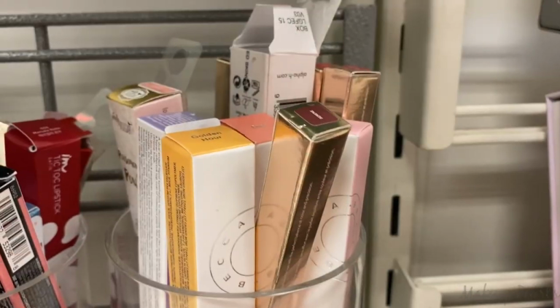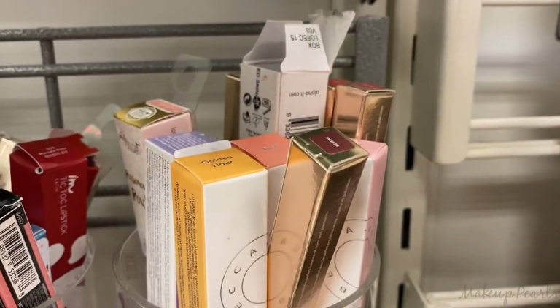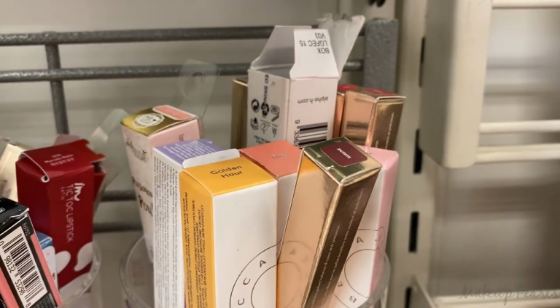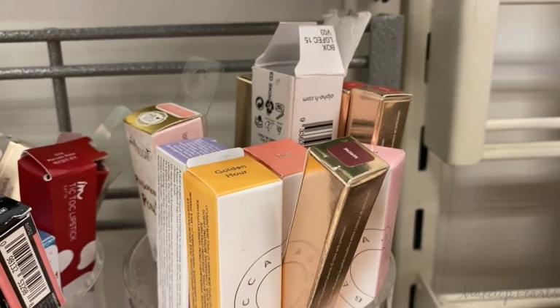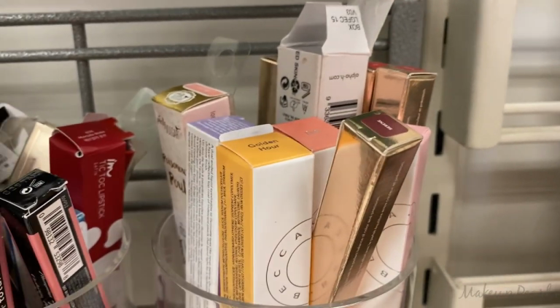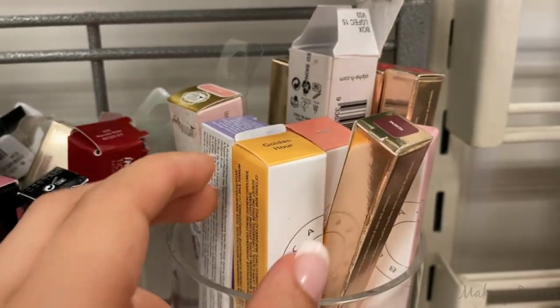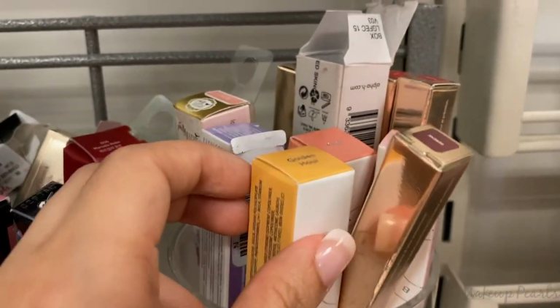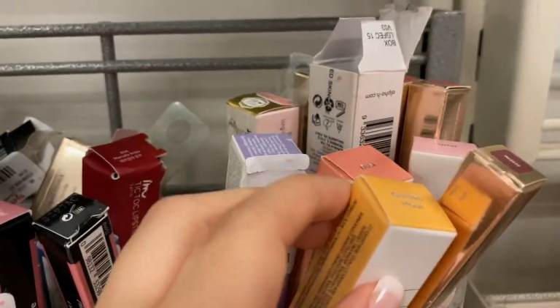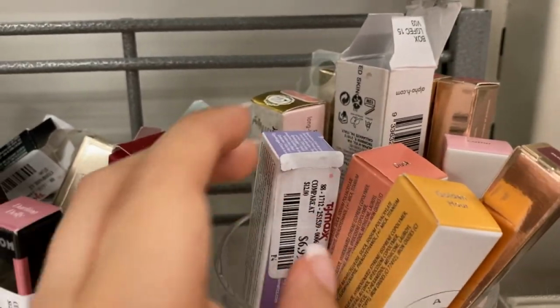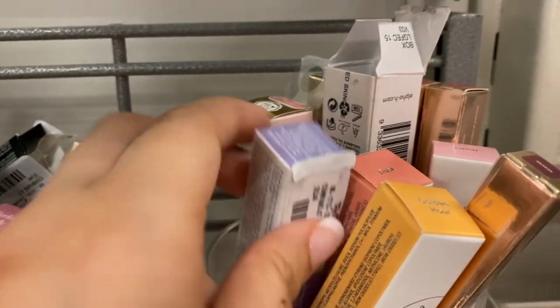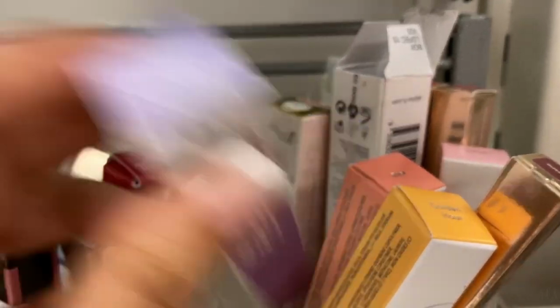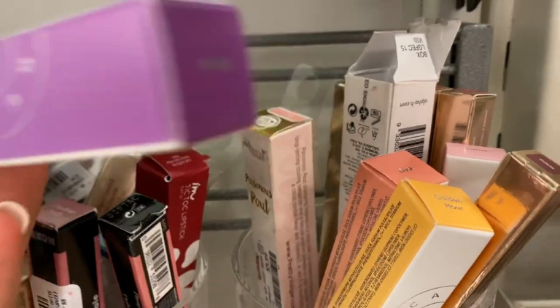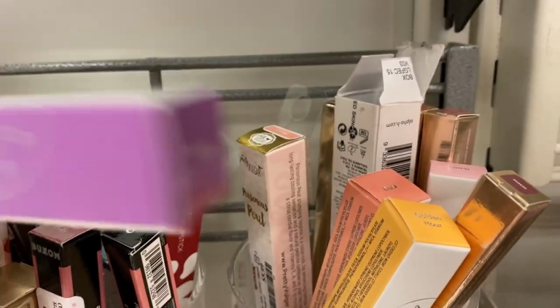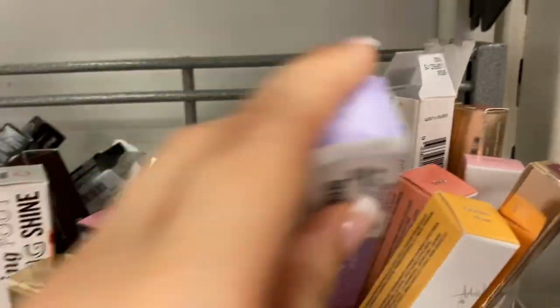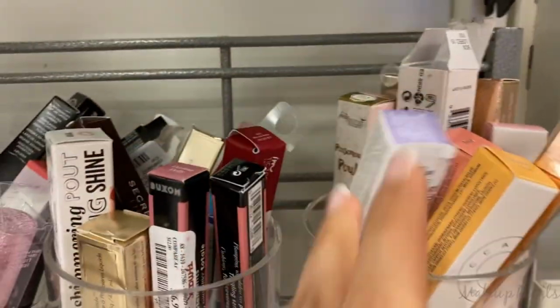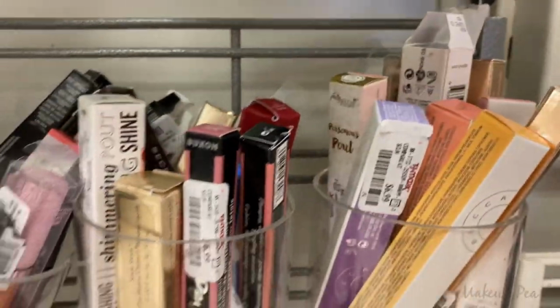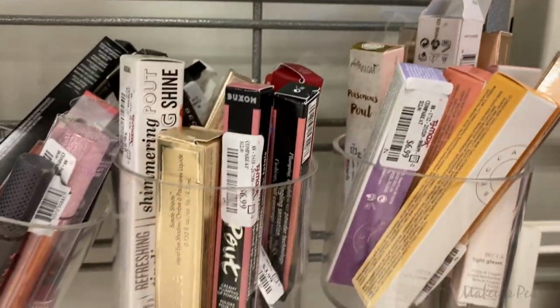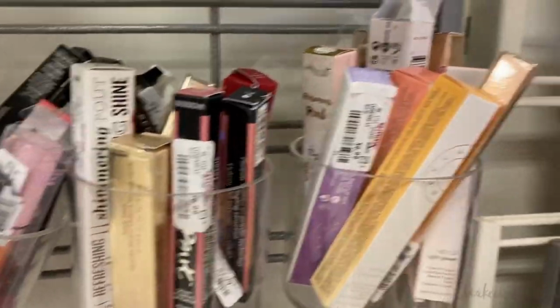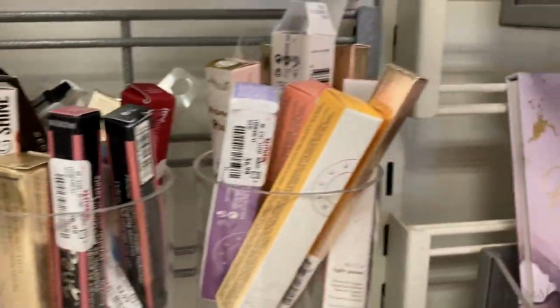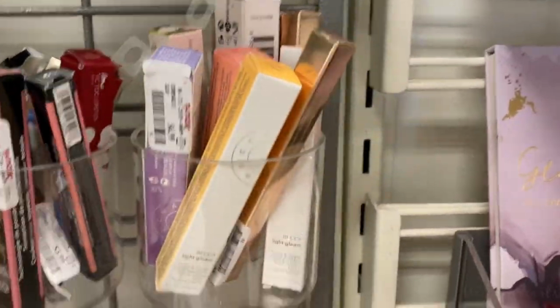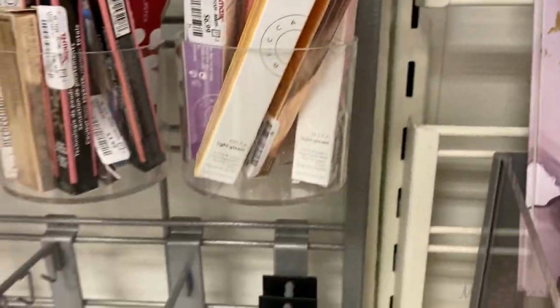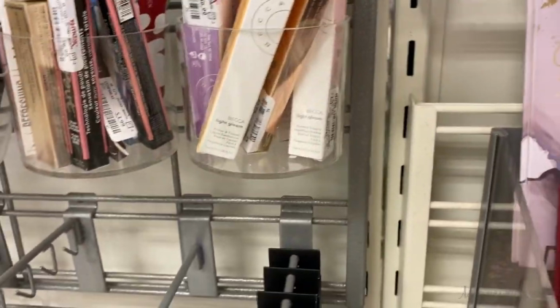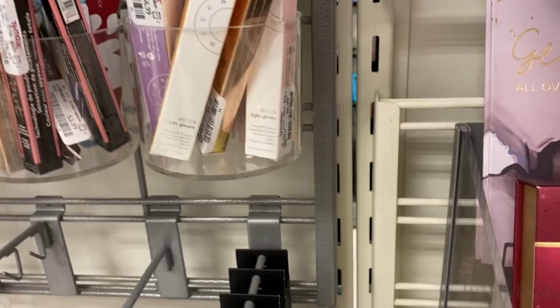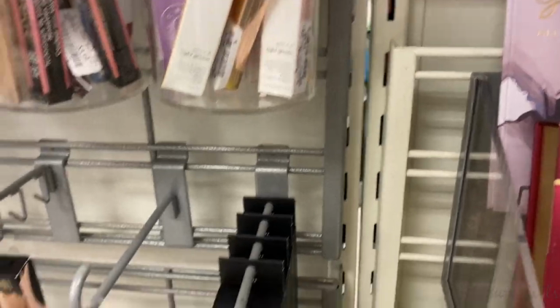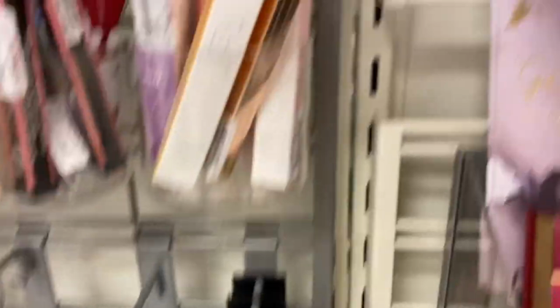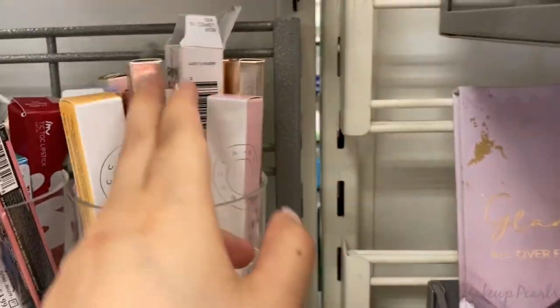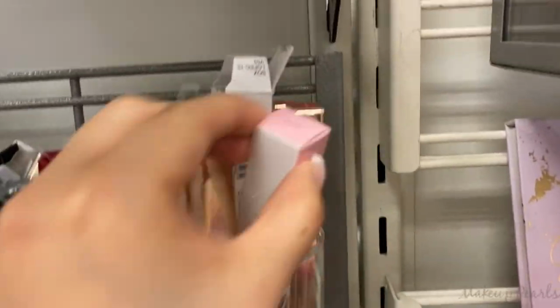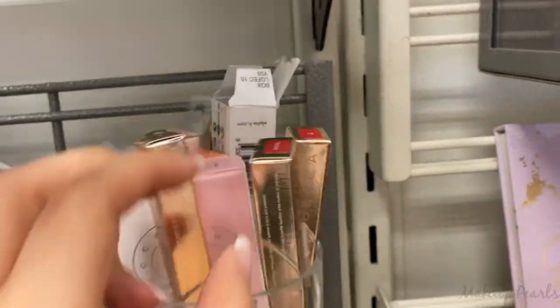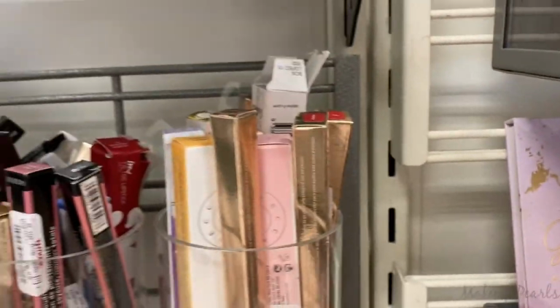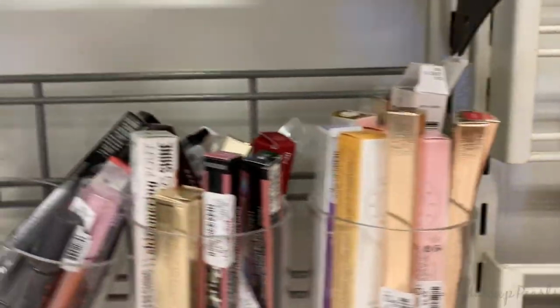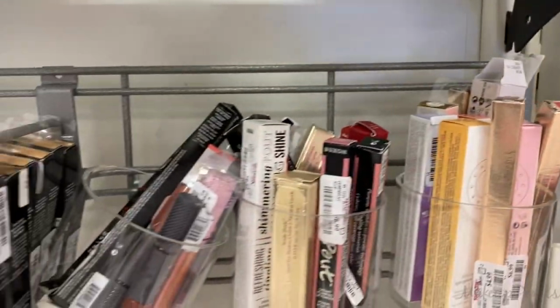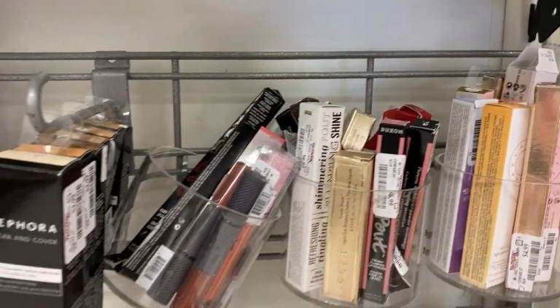I'm also finding more Becca — Golden Hour and Laser — but no new shades besides the ones I already found. That's Lunar as well. I didn't find any new shades at this TJ Maxx.